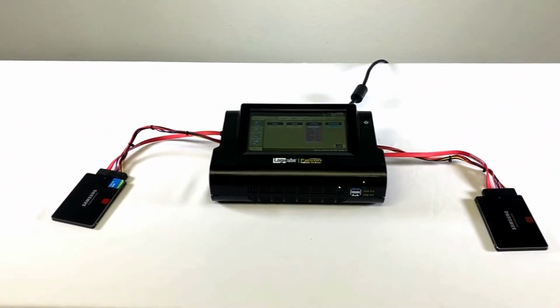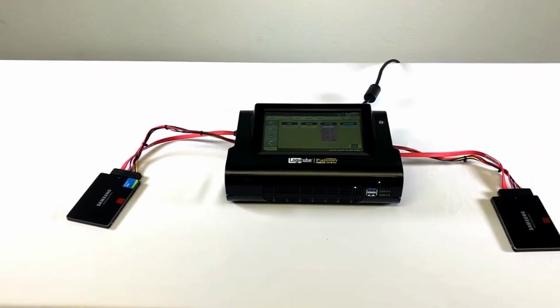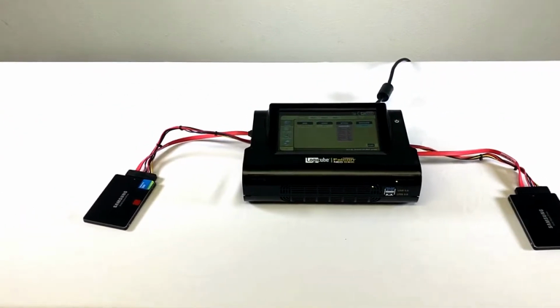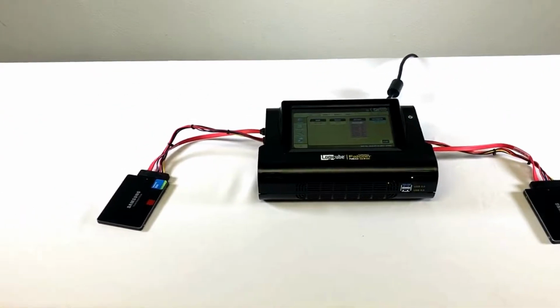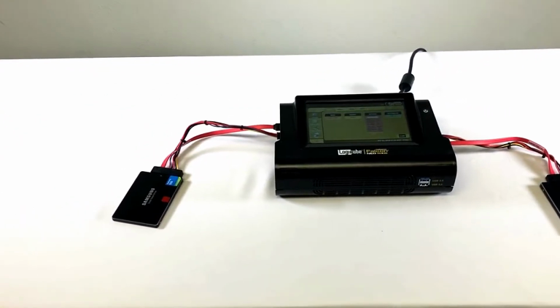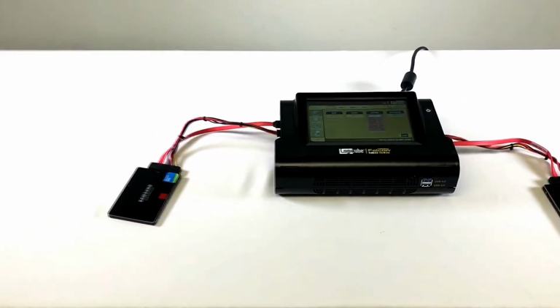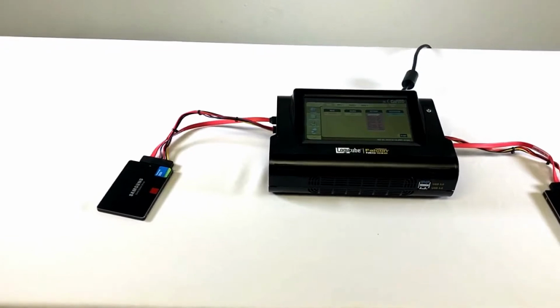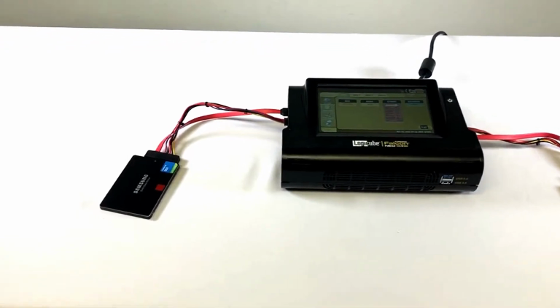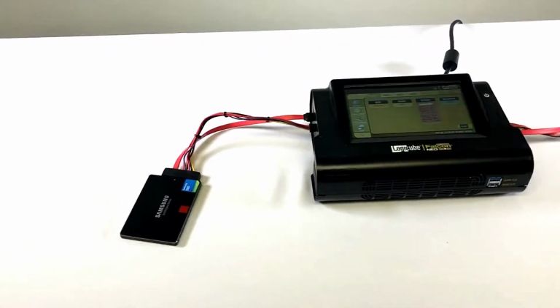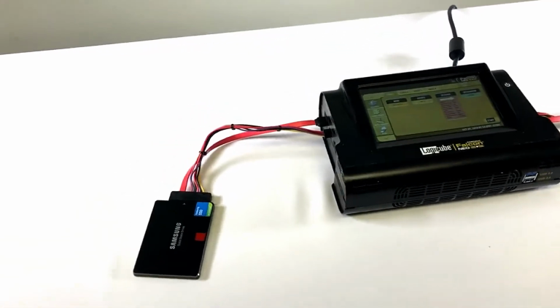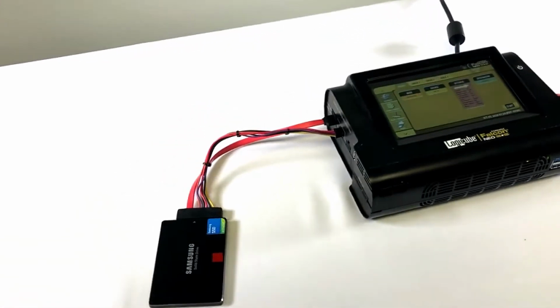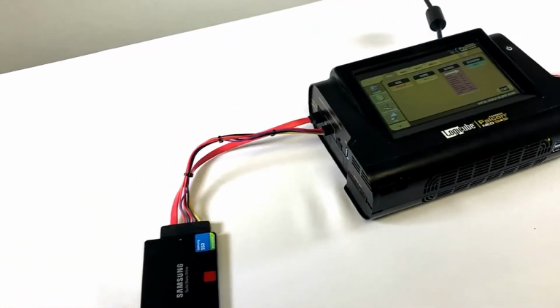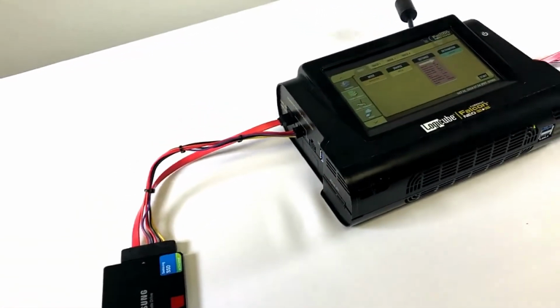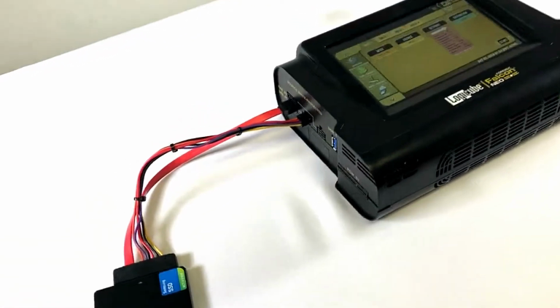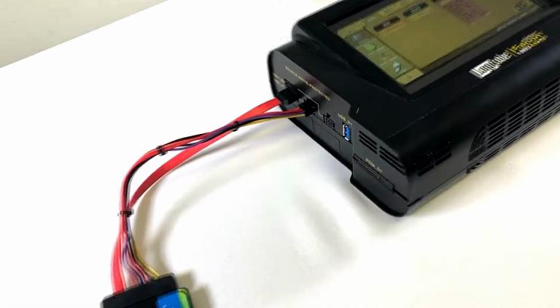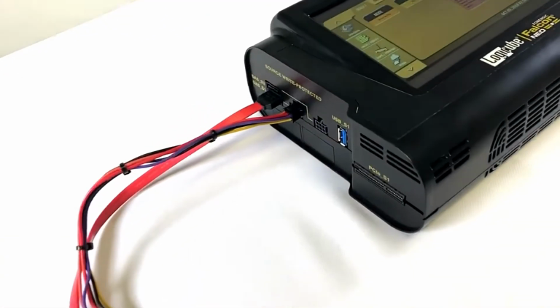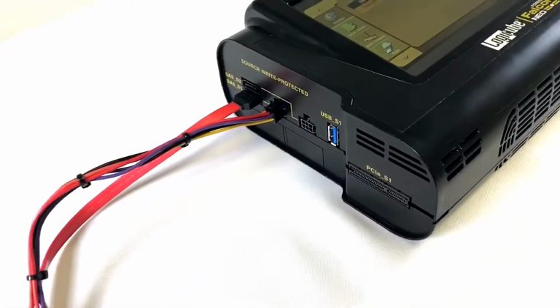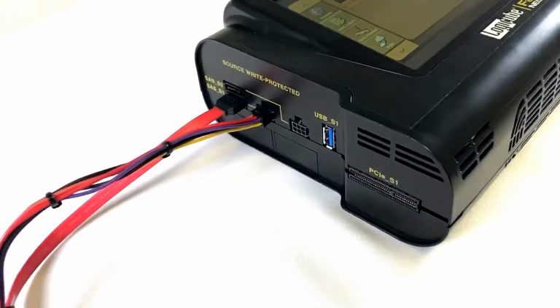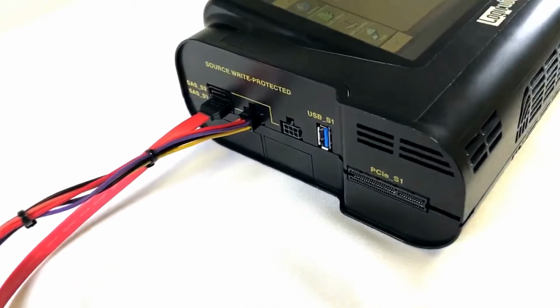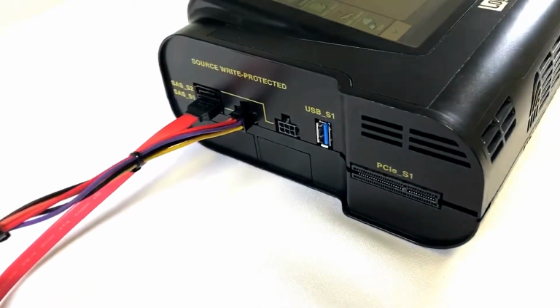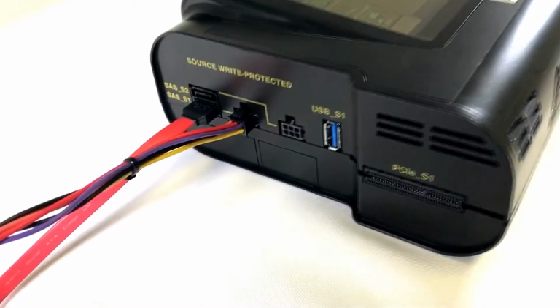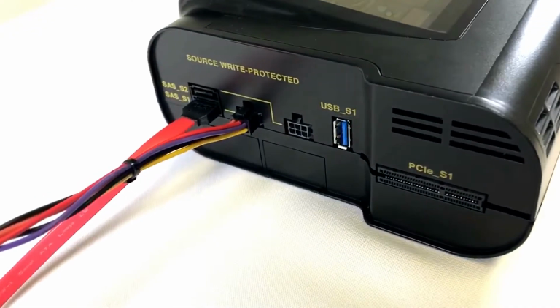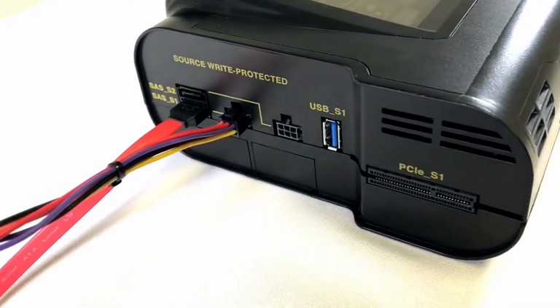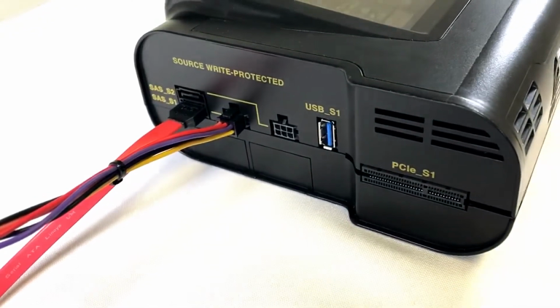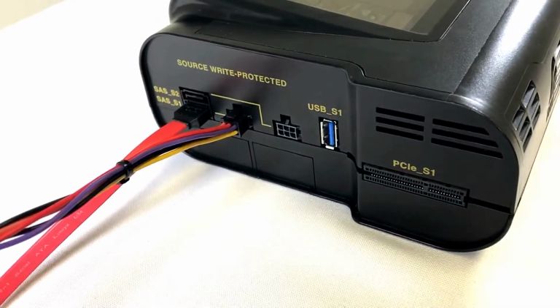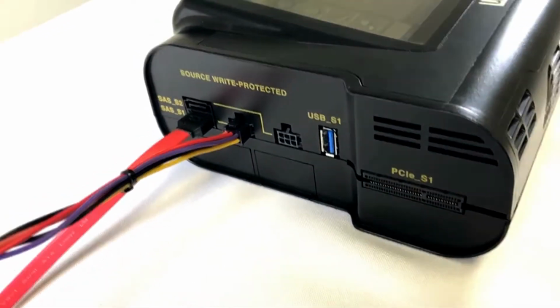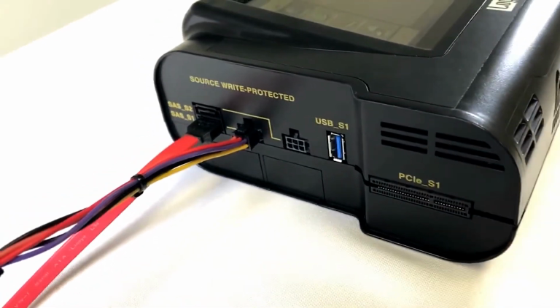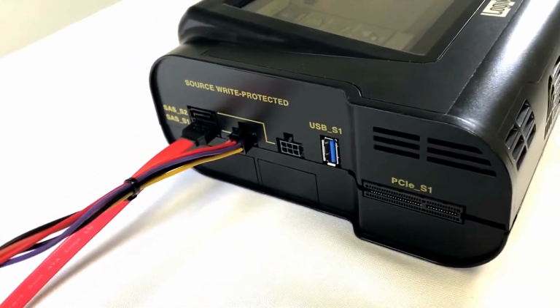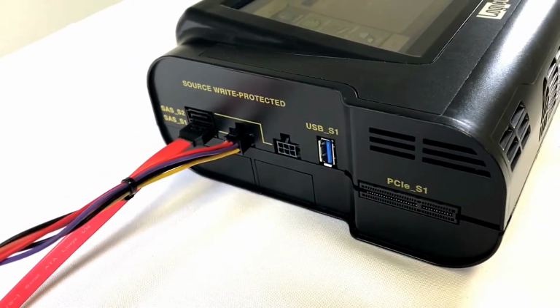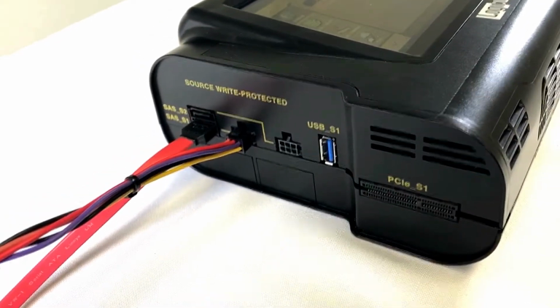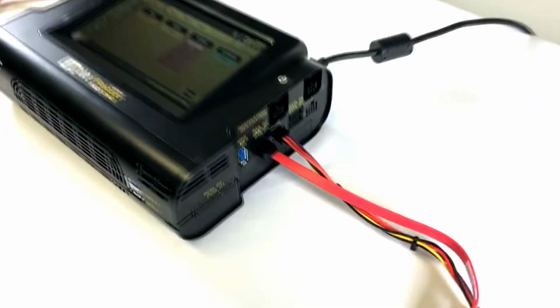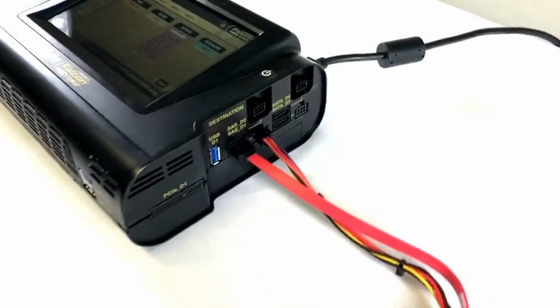It's easy to connect hard drives to the Falcon NEO. Here we've connected one SATA suspect SSD to the source or write-protected side of the Falcon NEO and one SATA SSD to the destination side of the Falcon NEO.